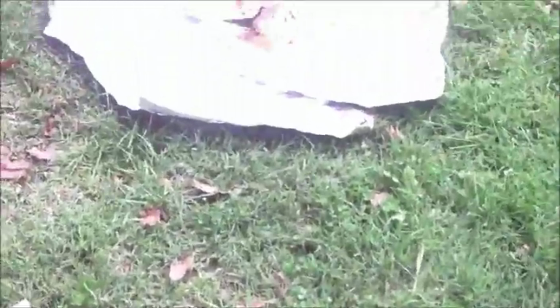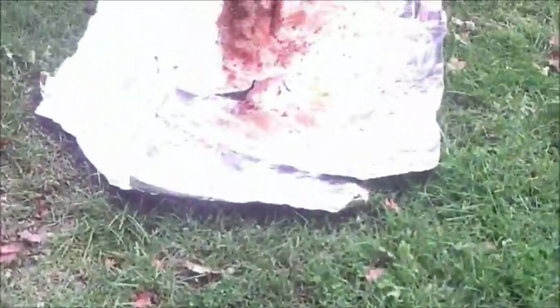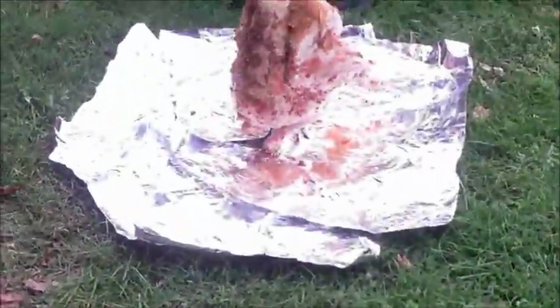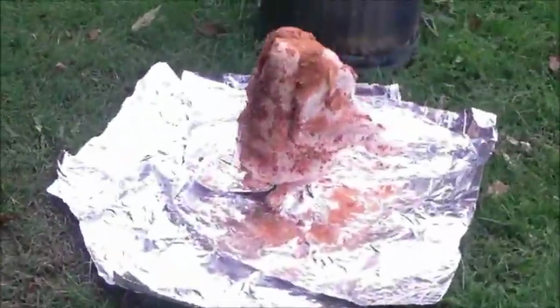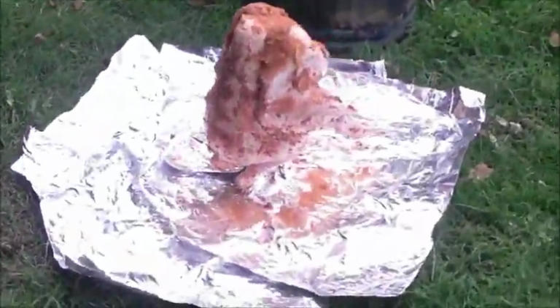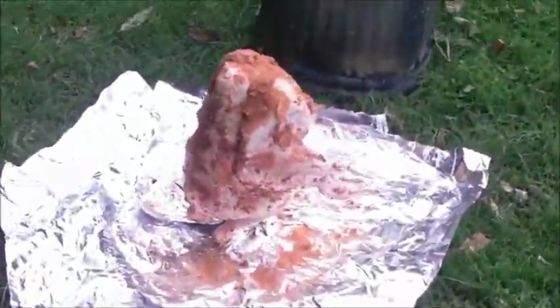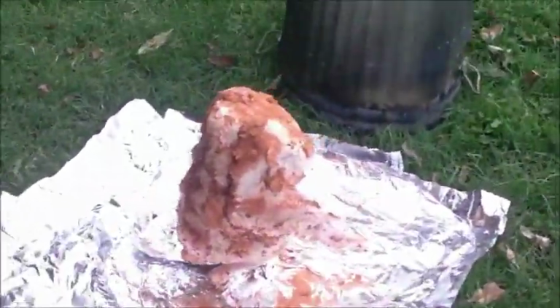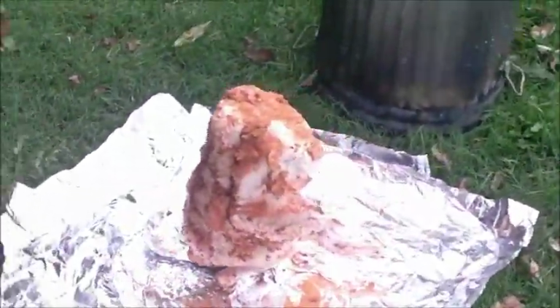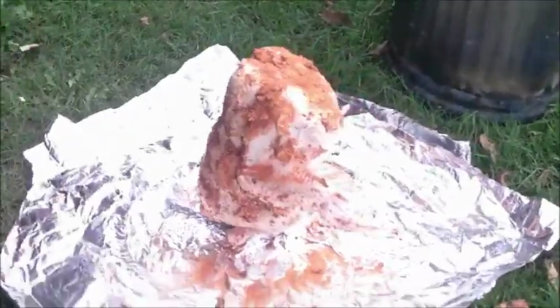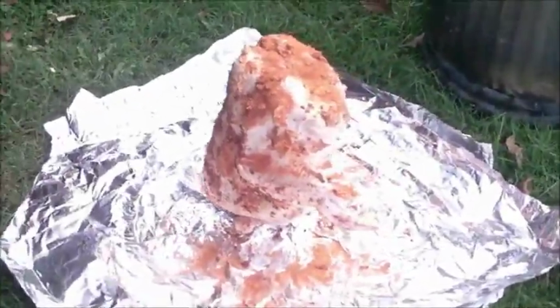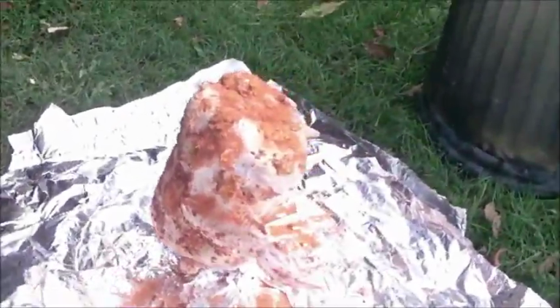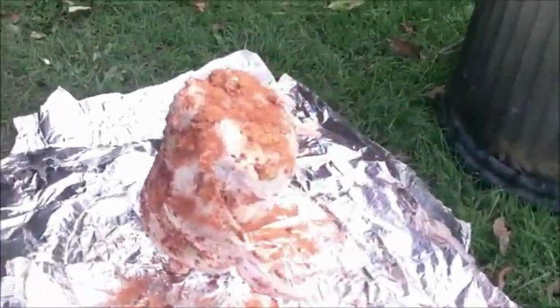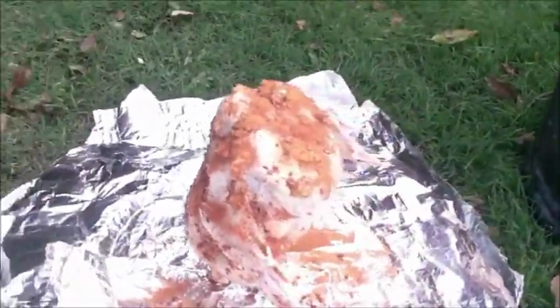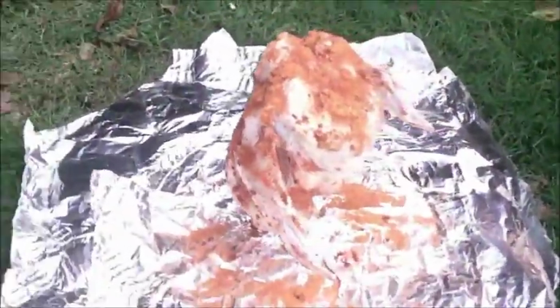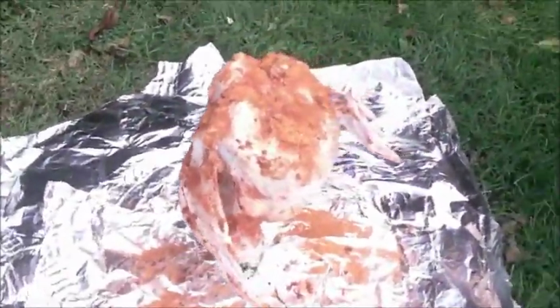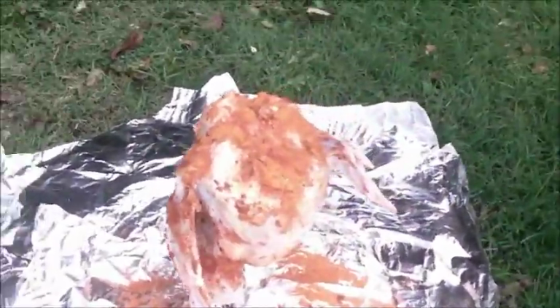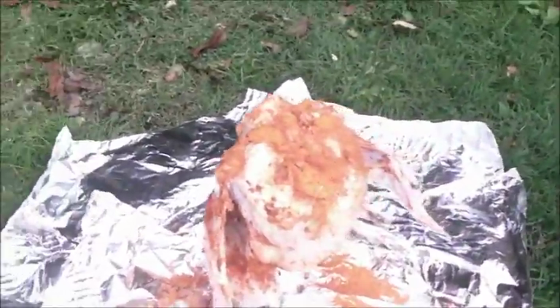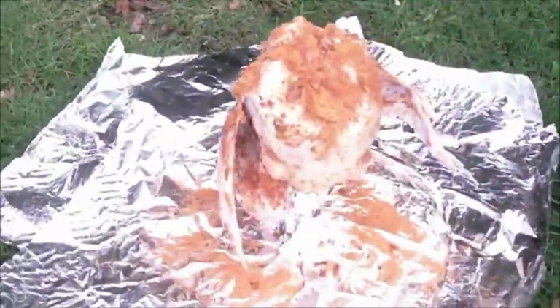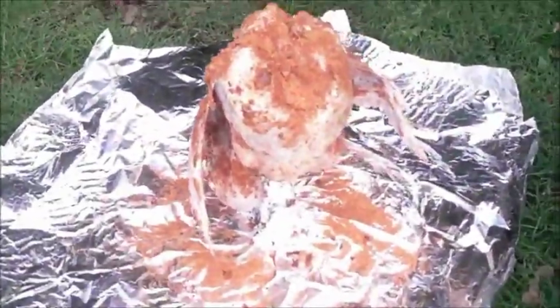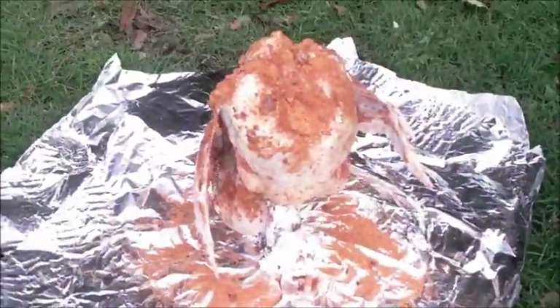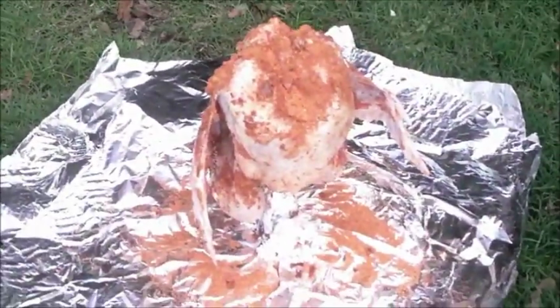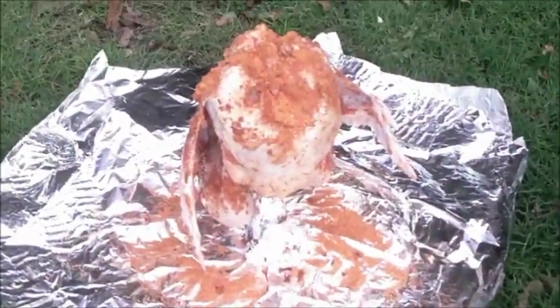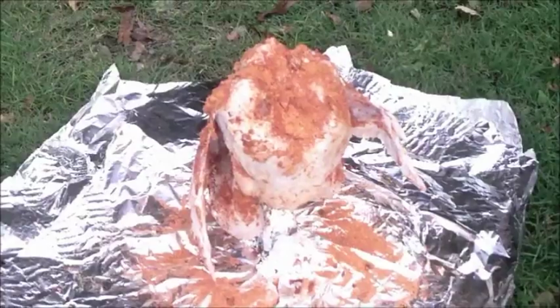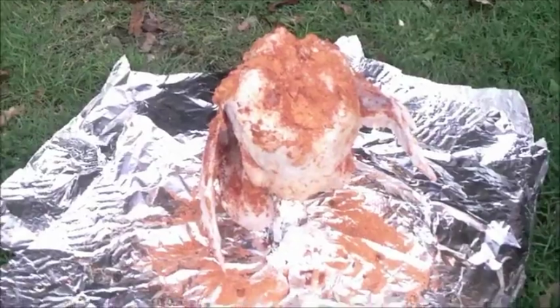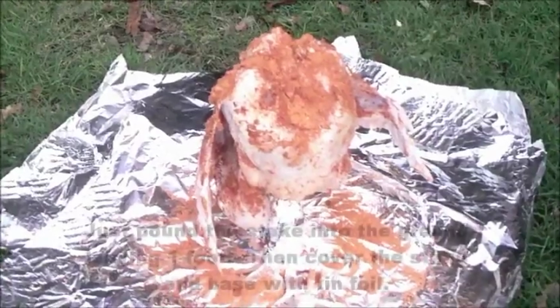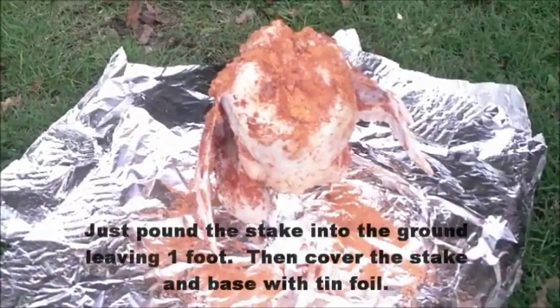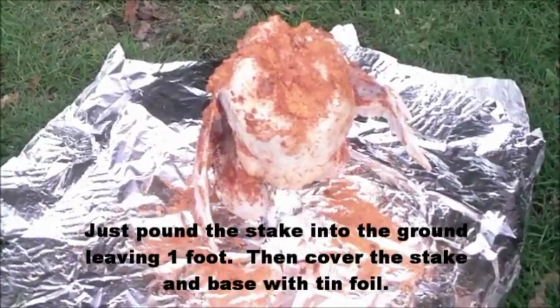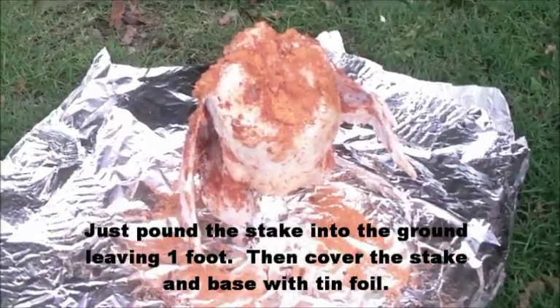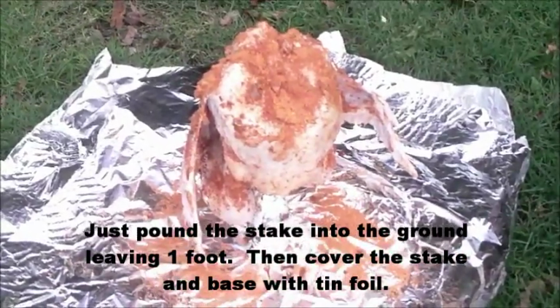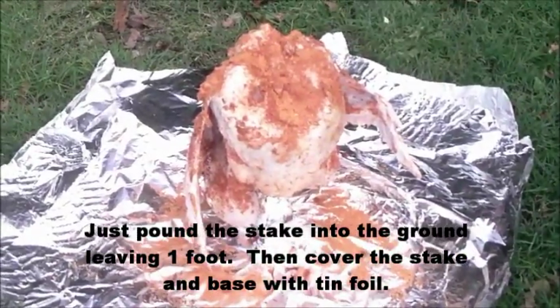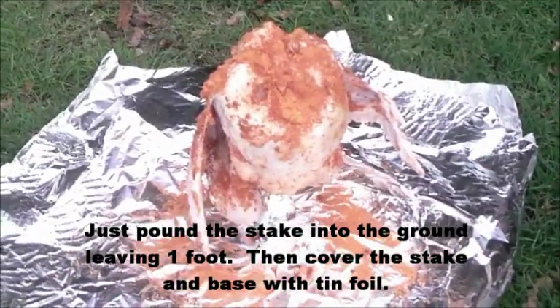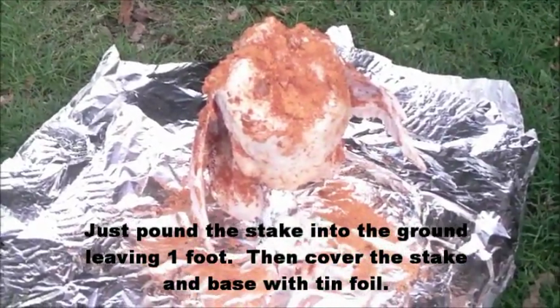Thirteen pound turkey ready to be cooked. Got it covered in butter and our favorite rub. It's about a fourteen pound turkey.